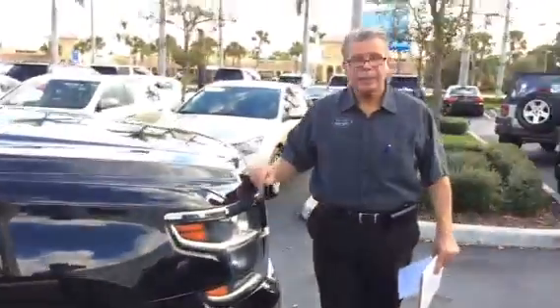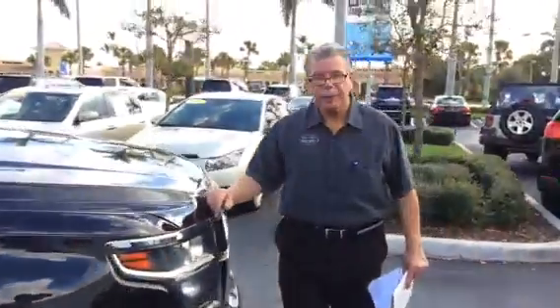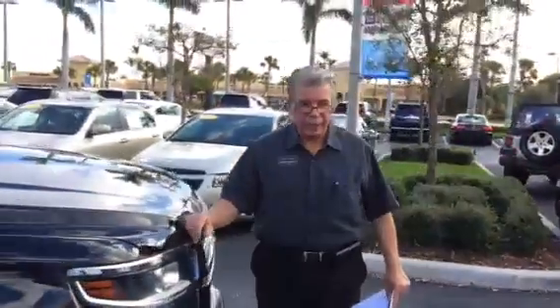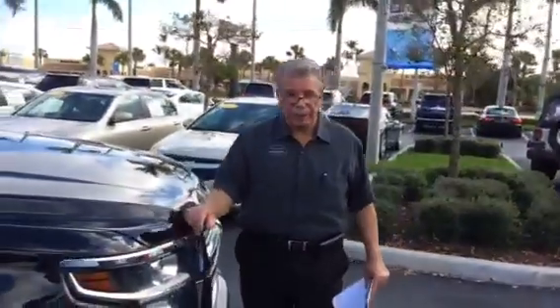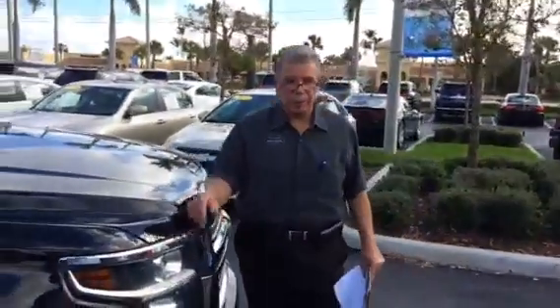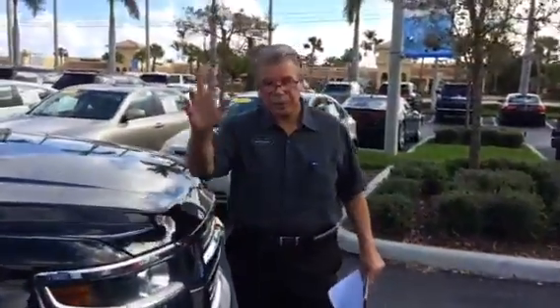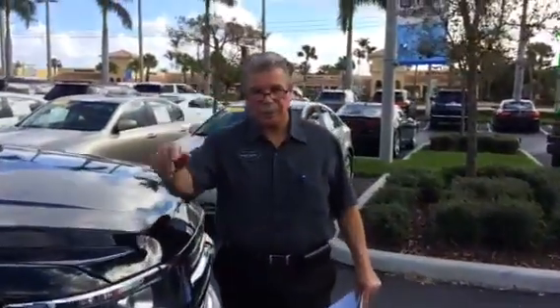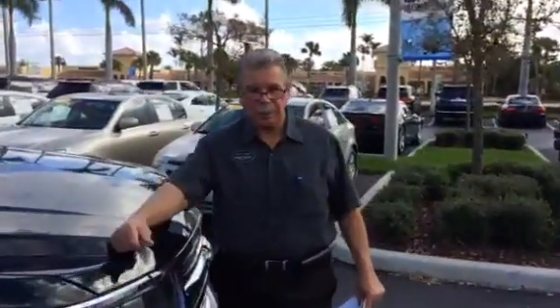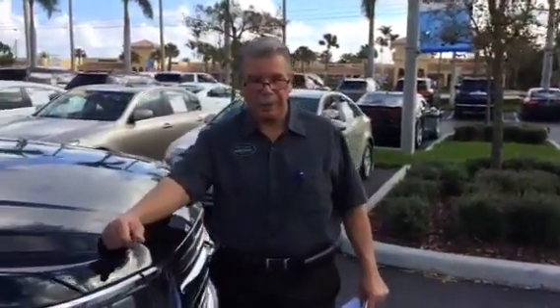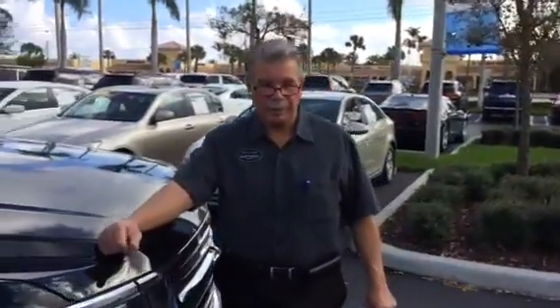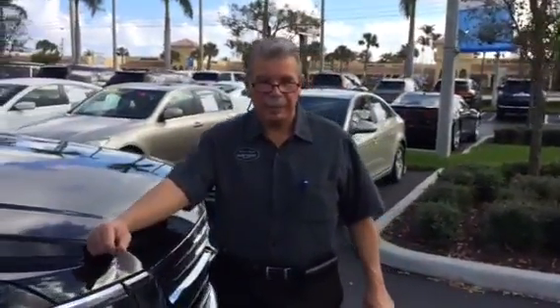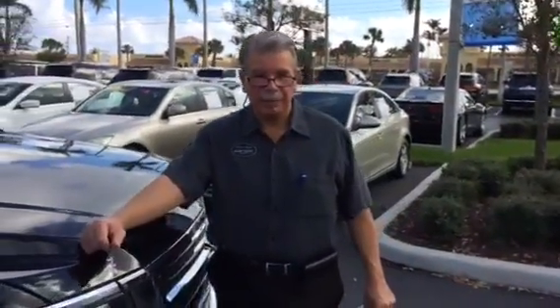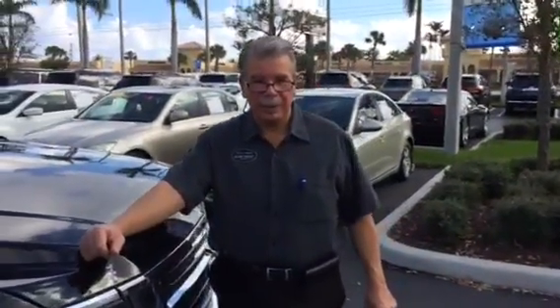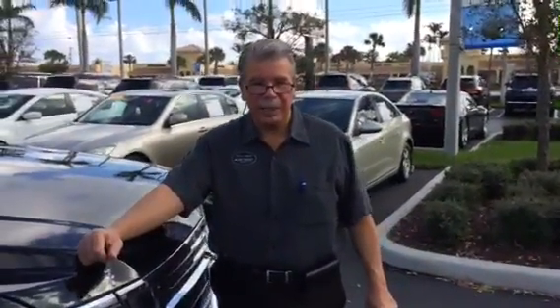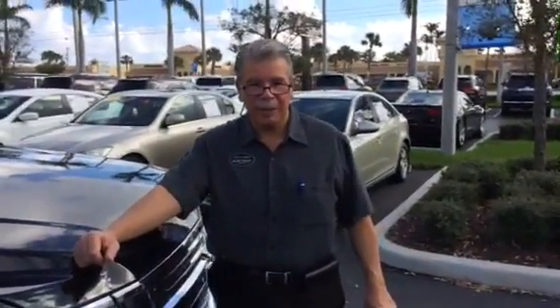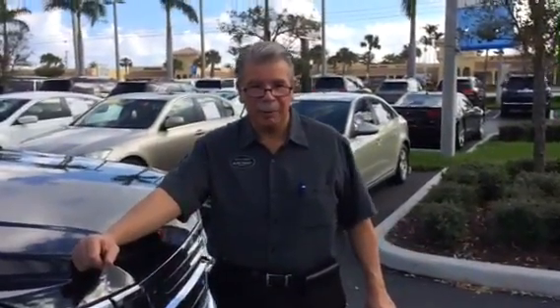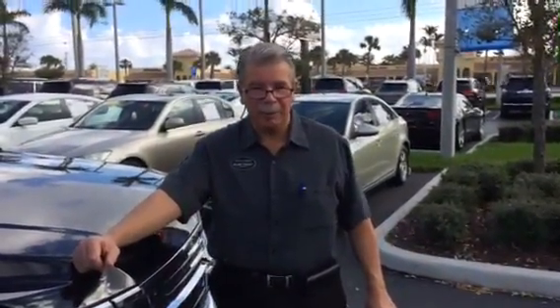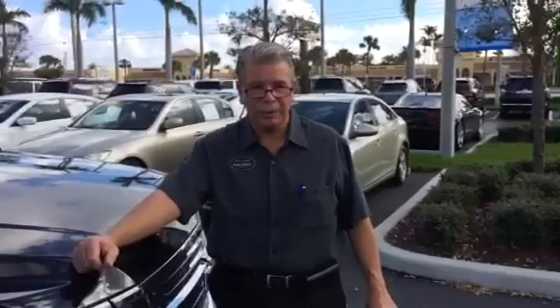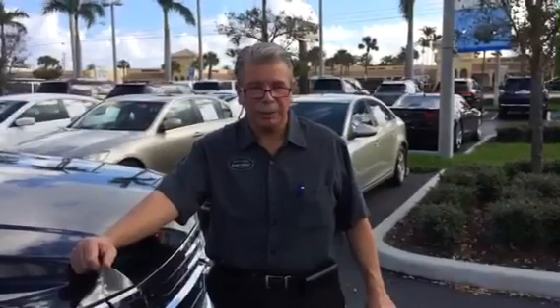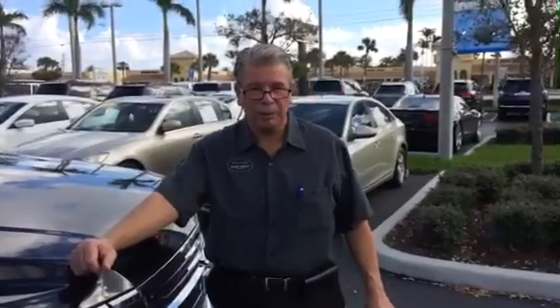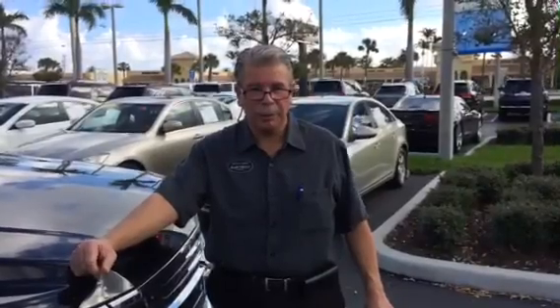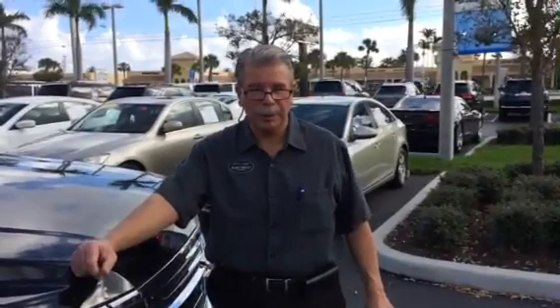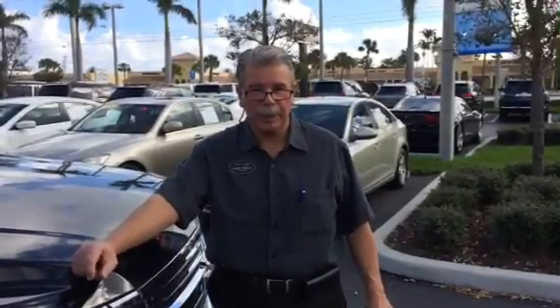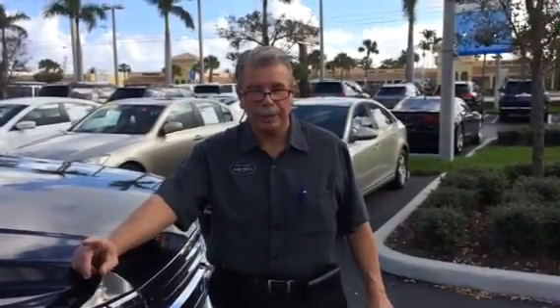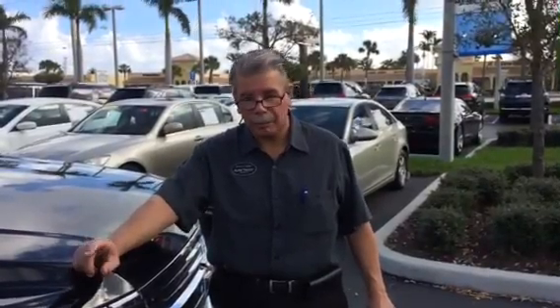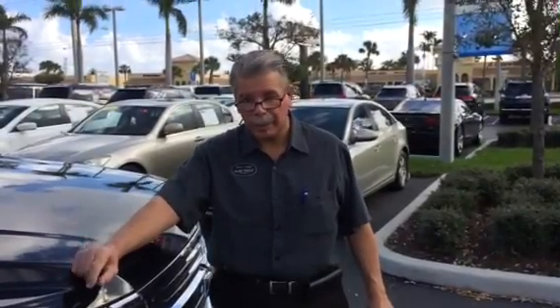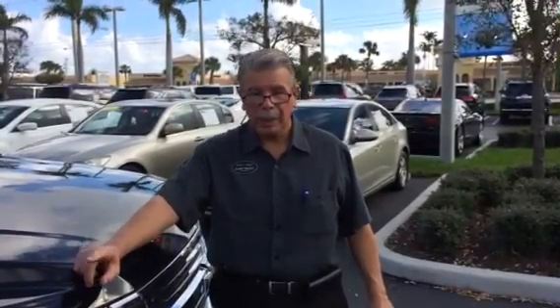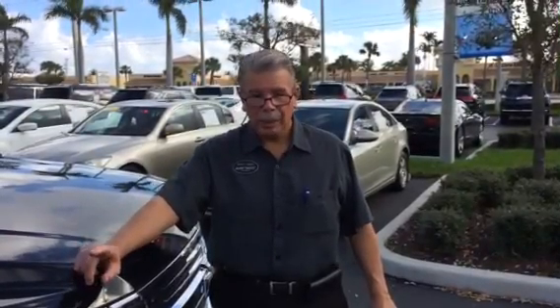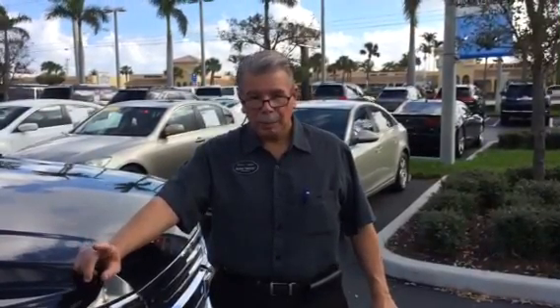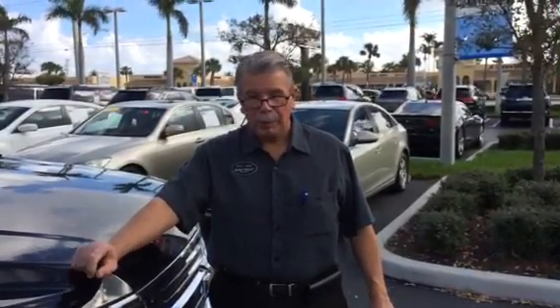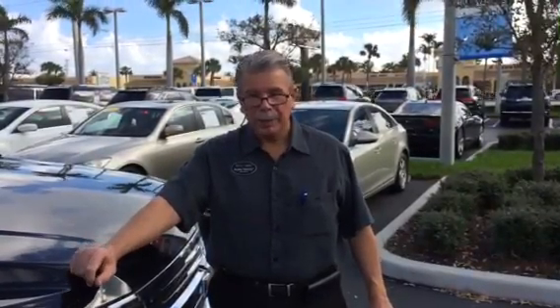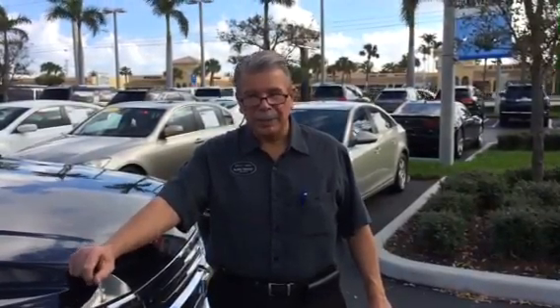It's a very nice vehicle. Please let me know when you can come down. It's Fritzy, 954-406-1433, at Delray Buick GMC.